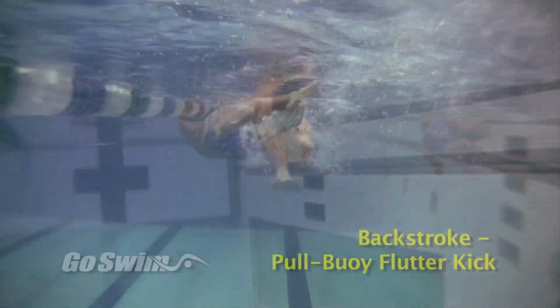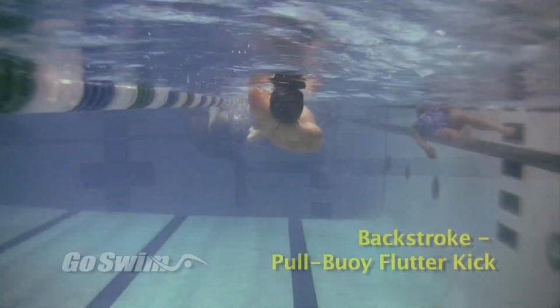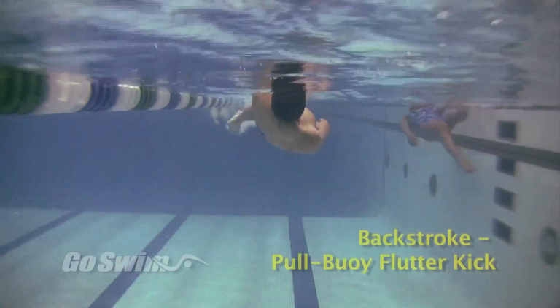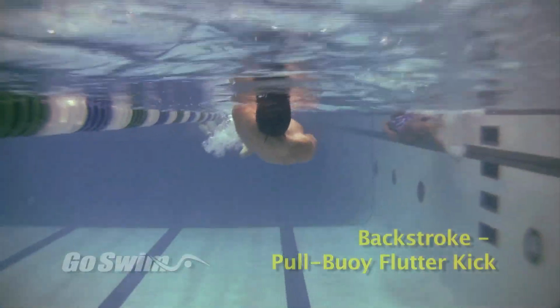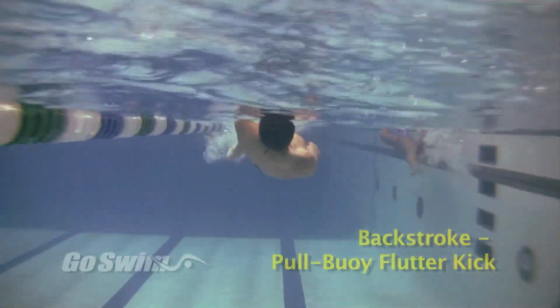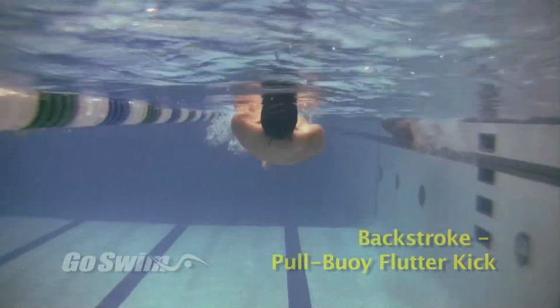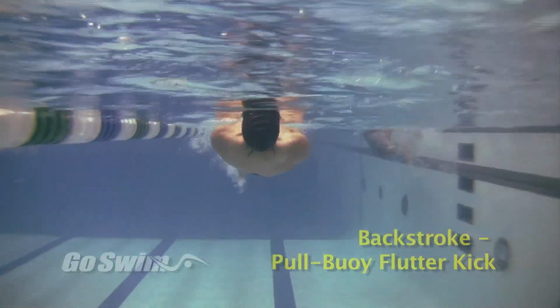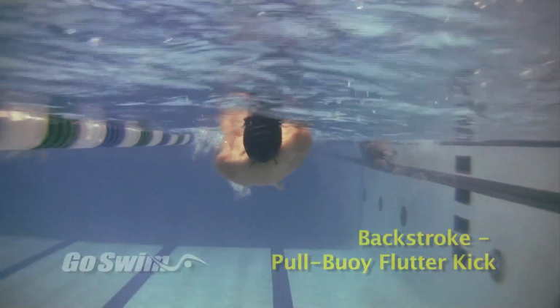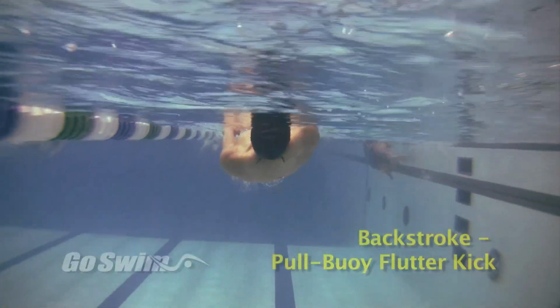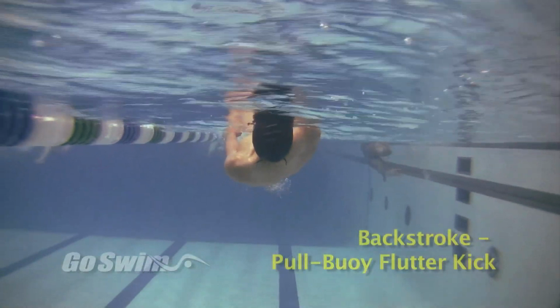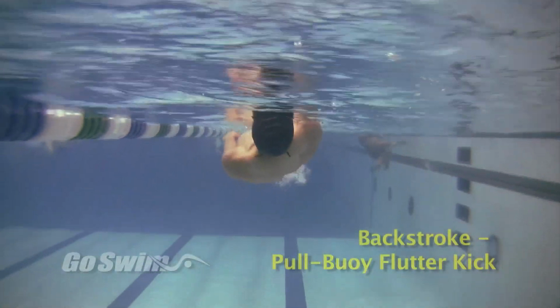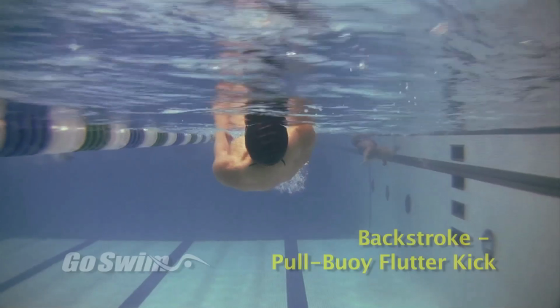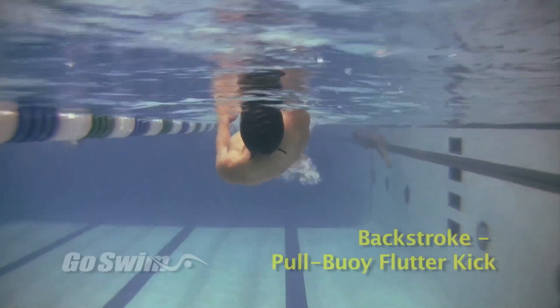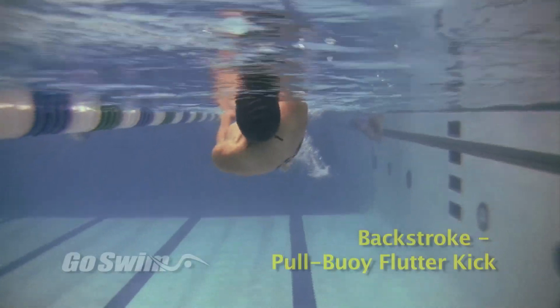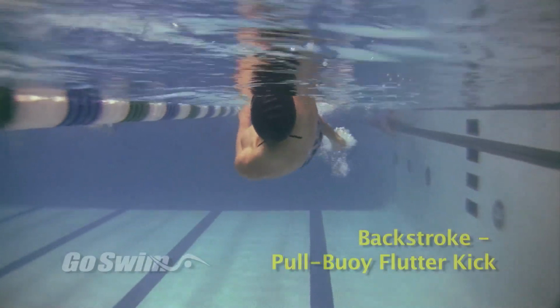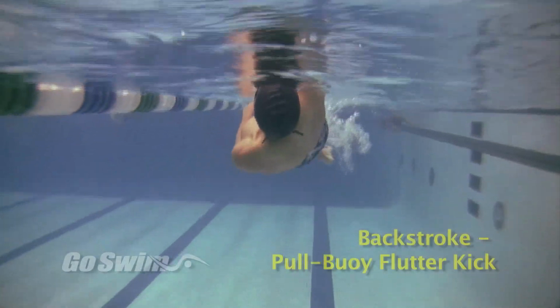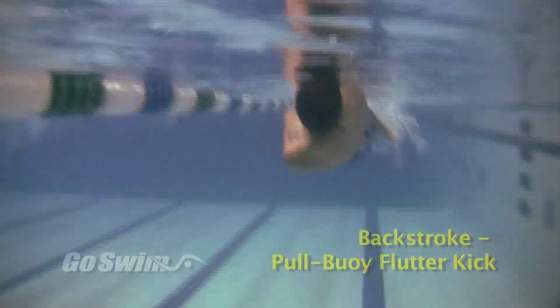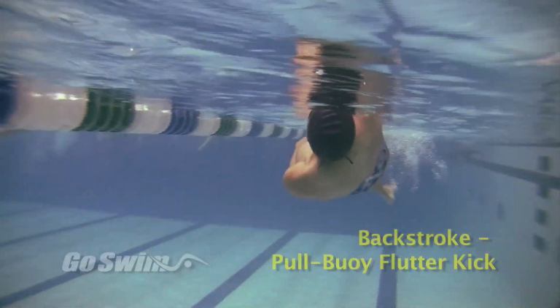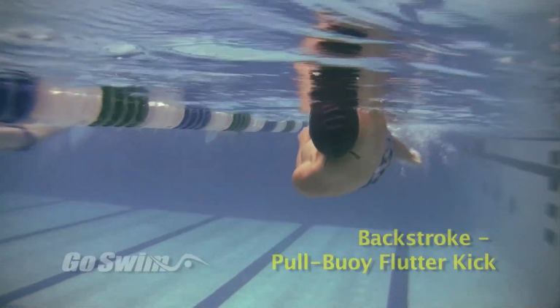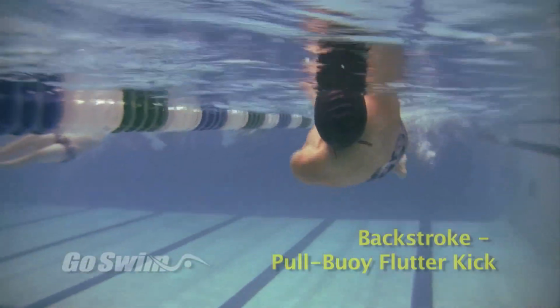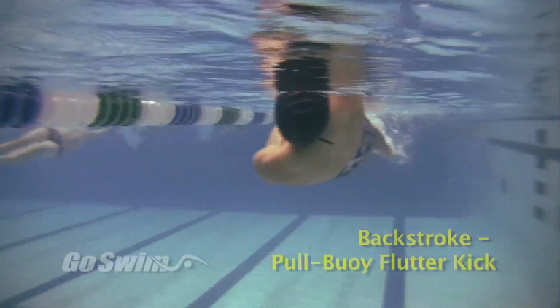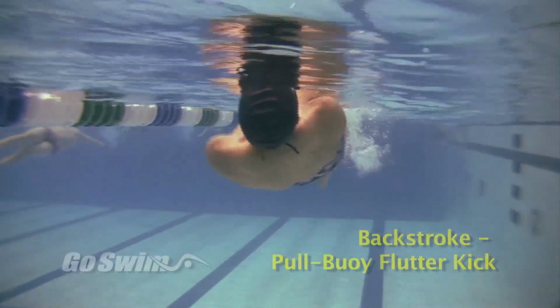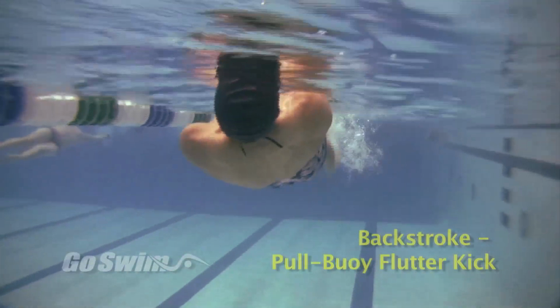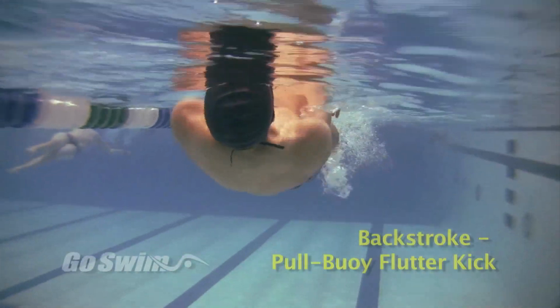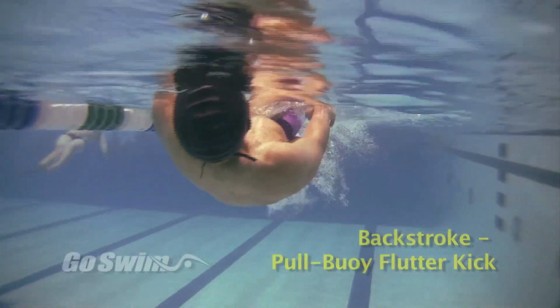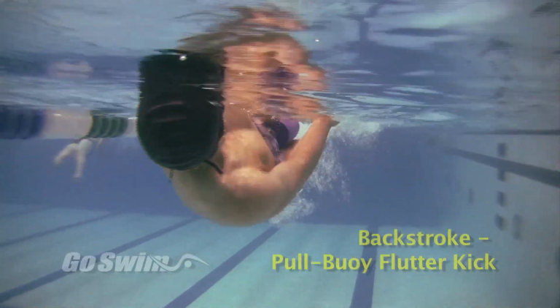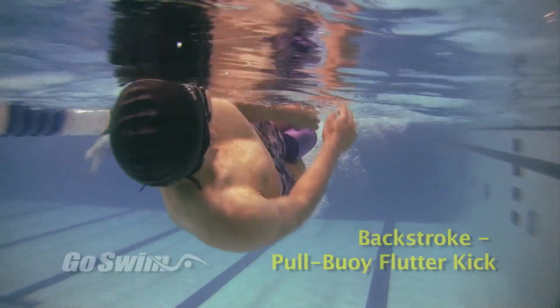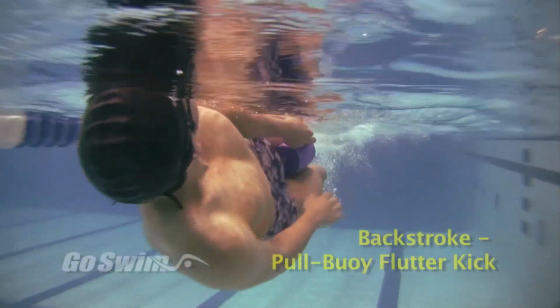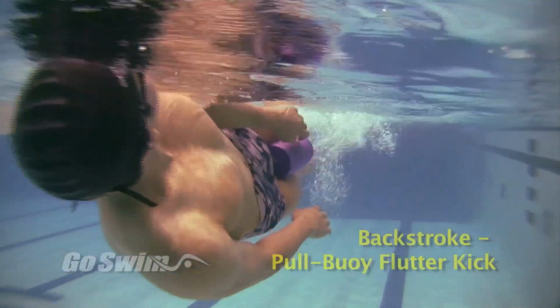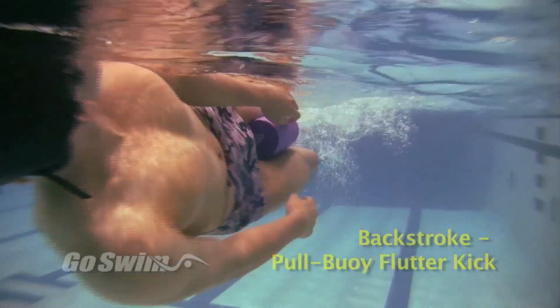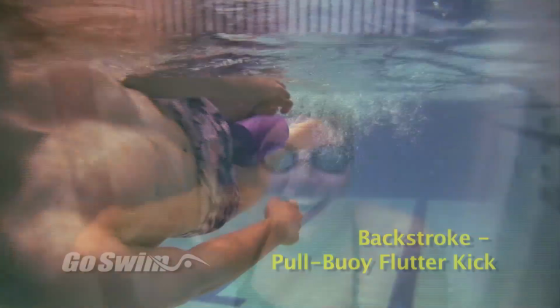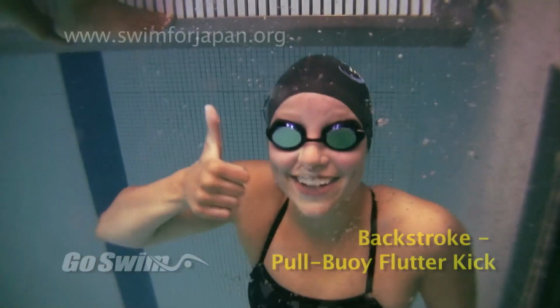Another benefit of this is that you'll really feel it in the inside of your legs. Holding the pool buoy while trying to kick requires you to squeeze the pool buoy — you'll feel it after a few lengths.